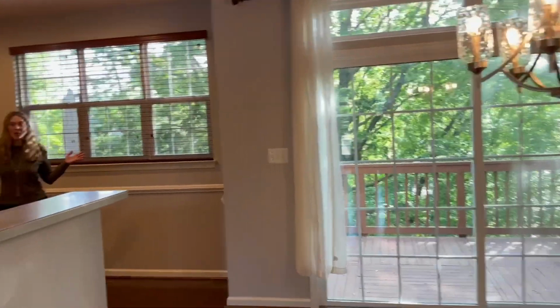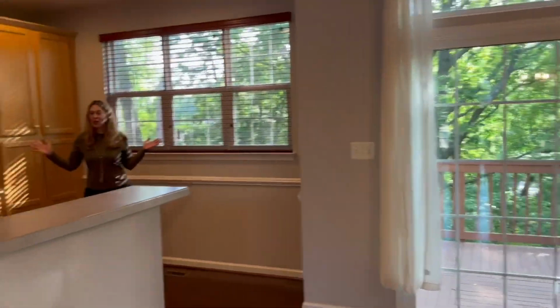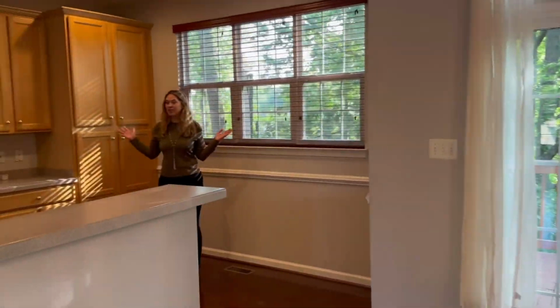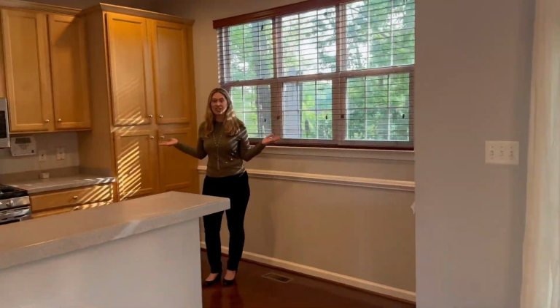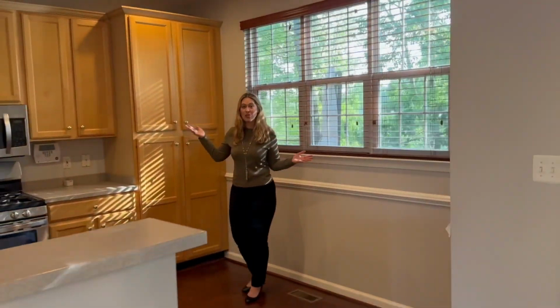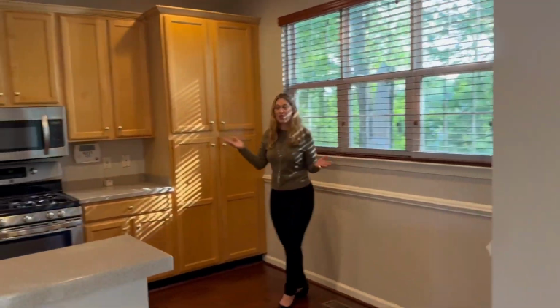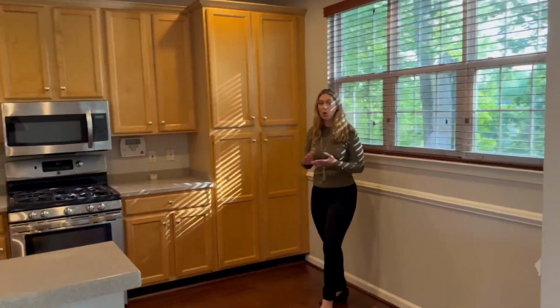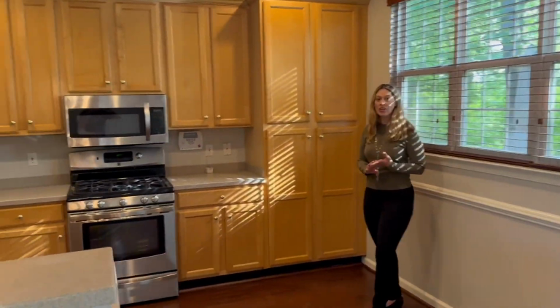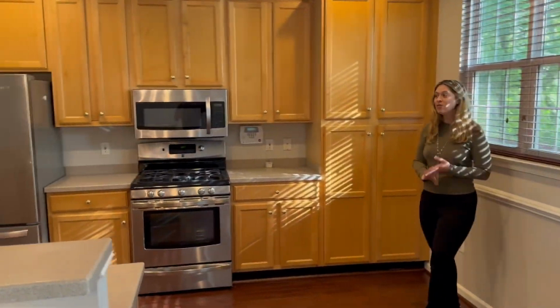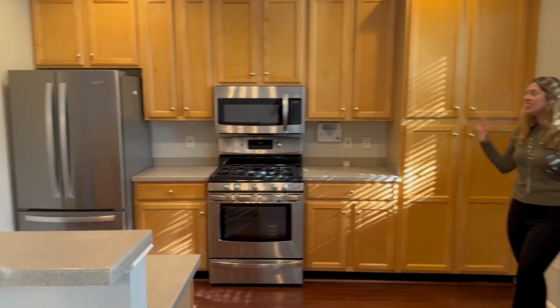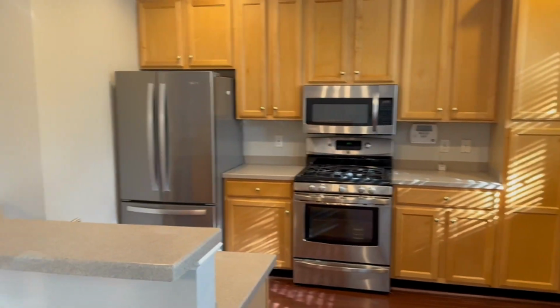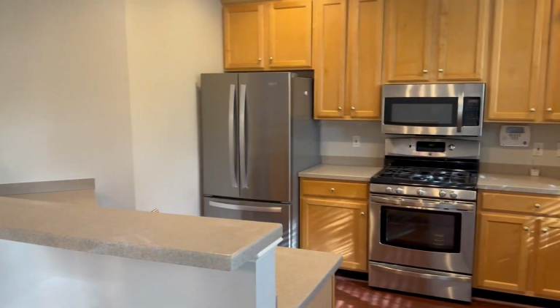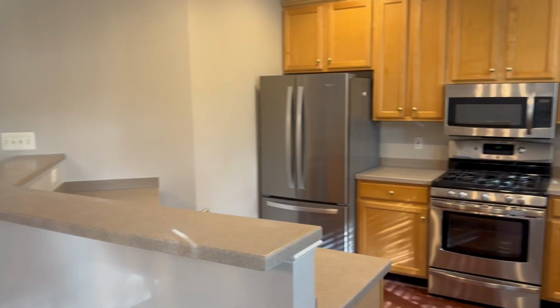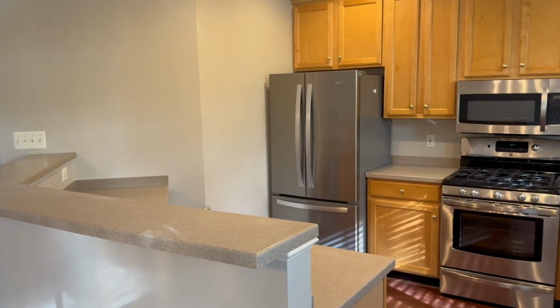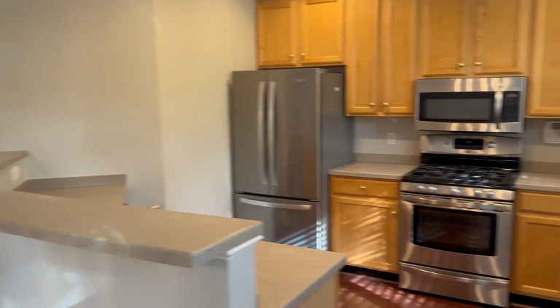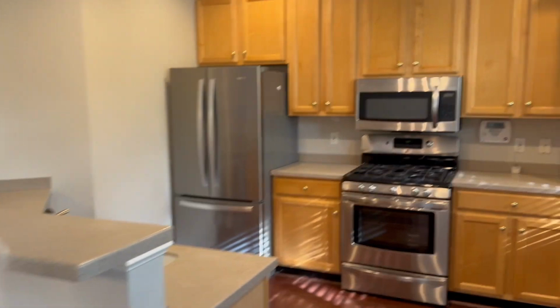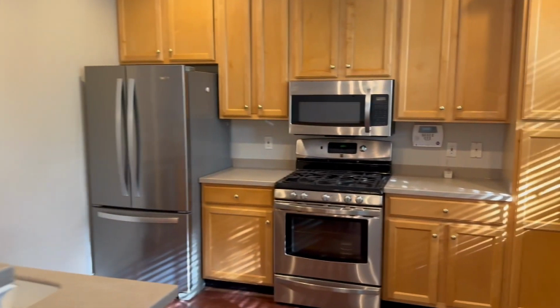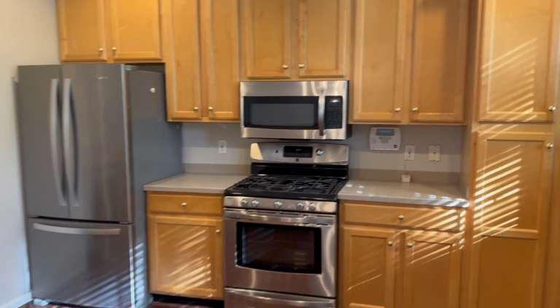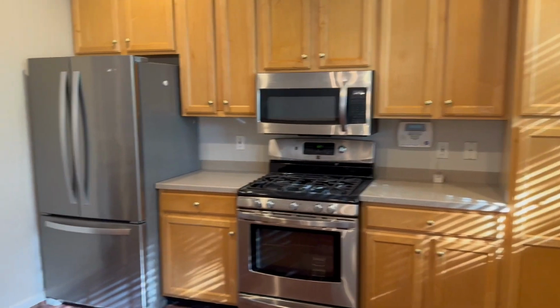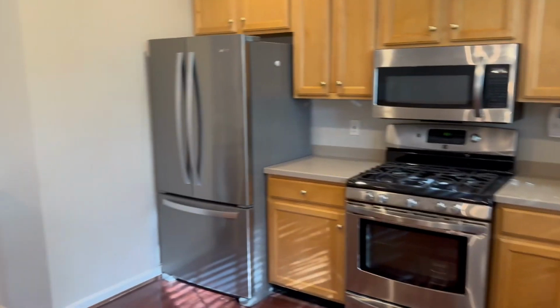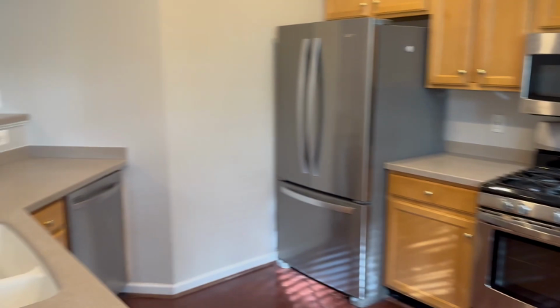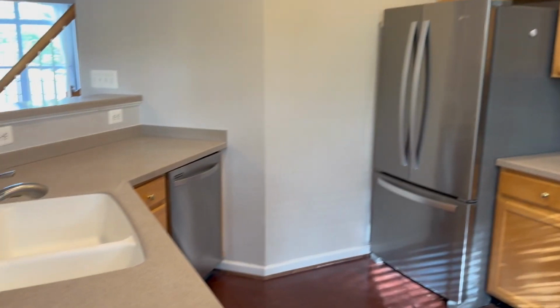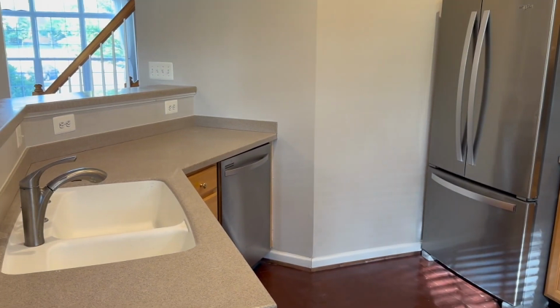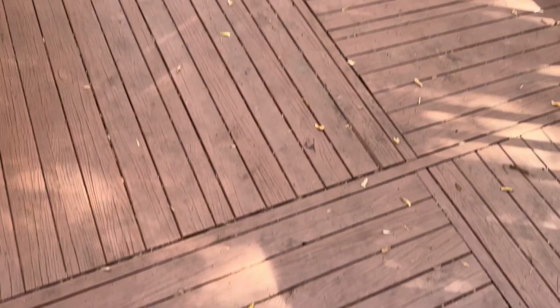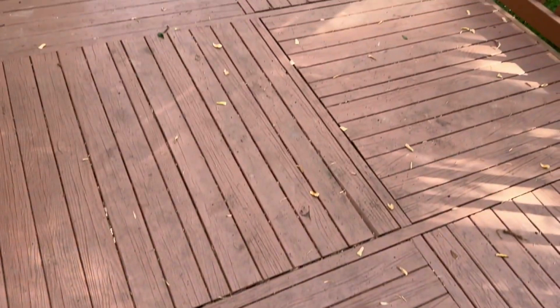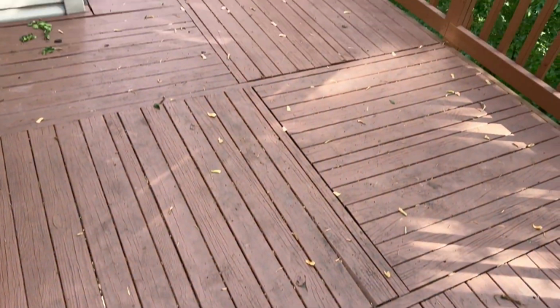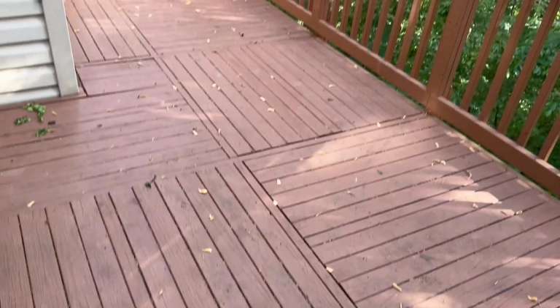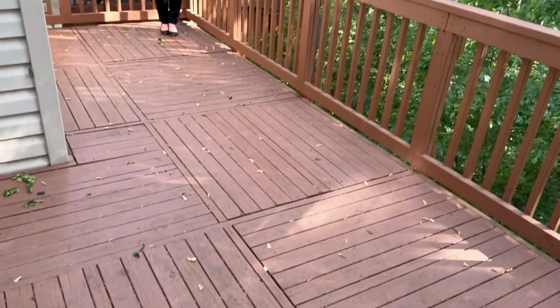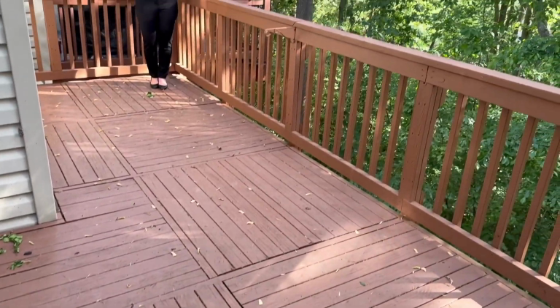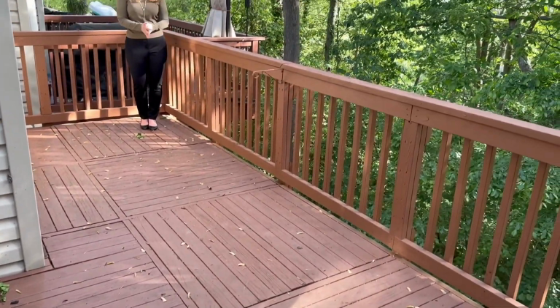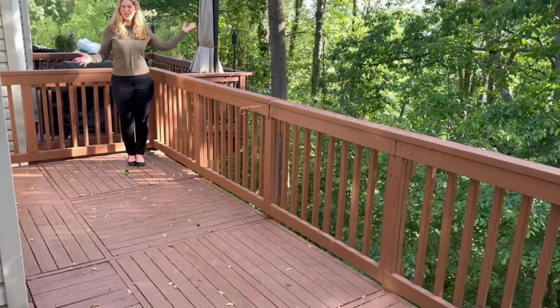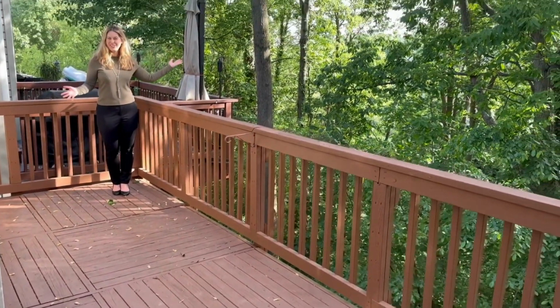Right over here is the kitchen, which features Corian counters, stainless appliances, and maple cabinetry. Just off the family room is this great deck with treed views.